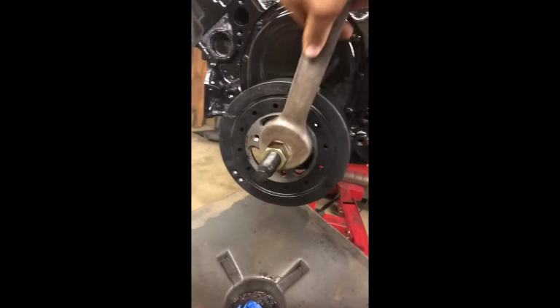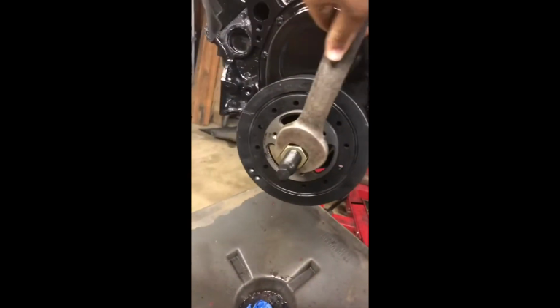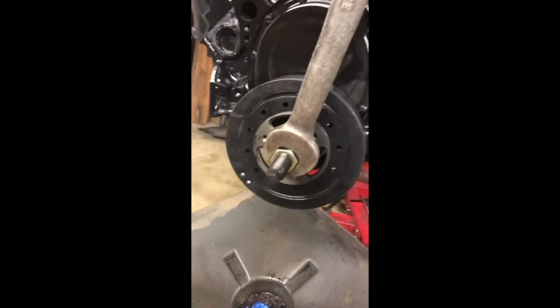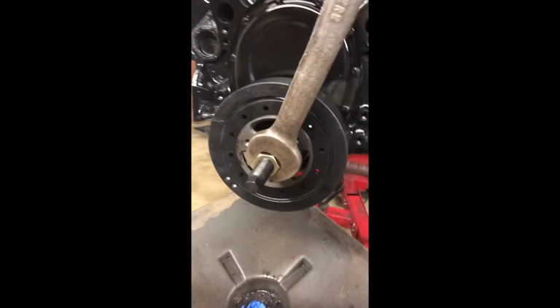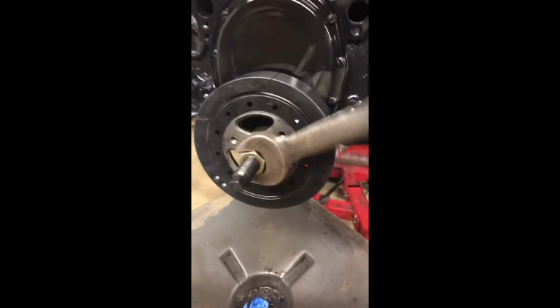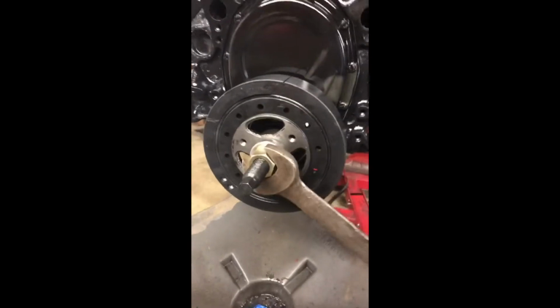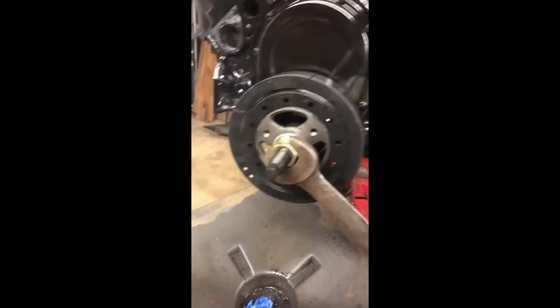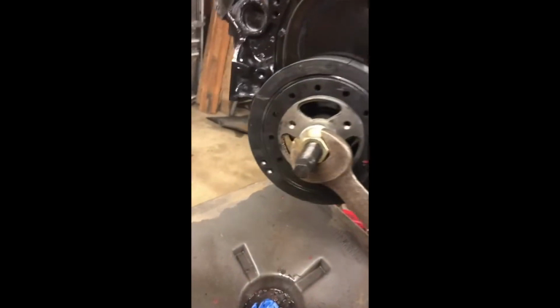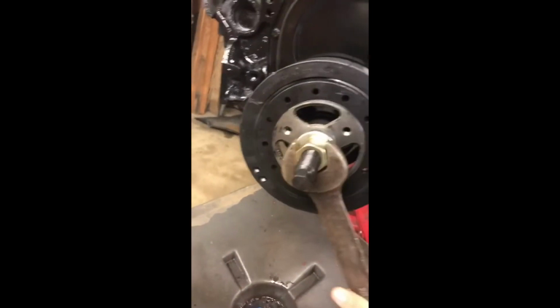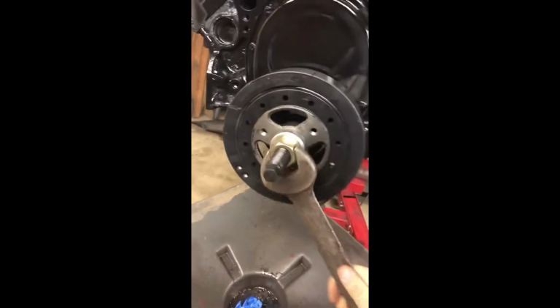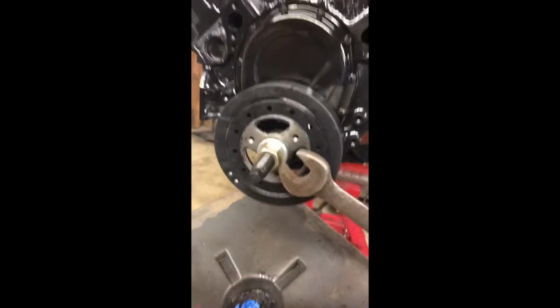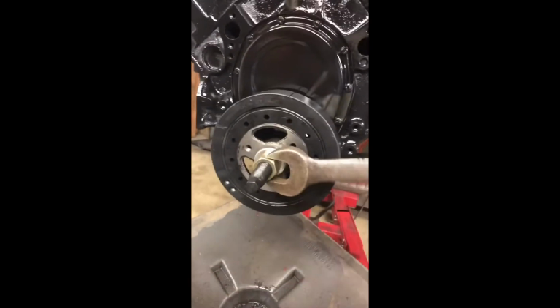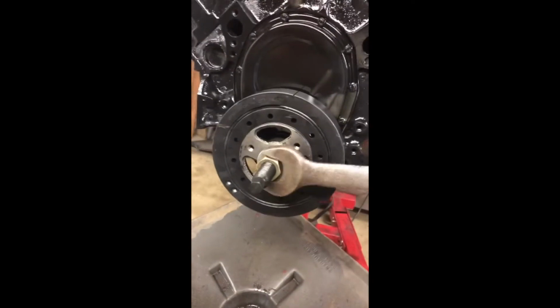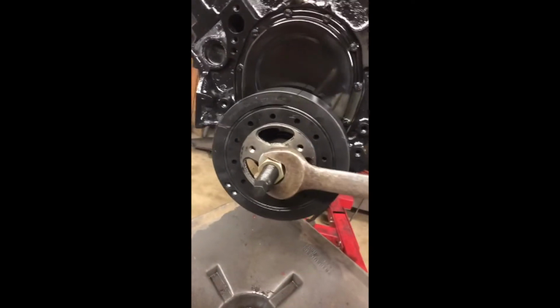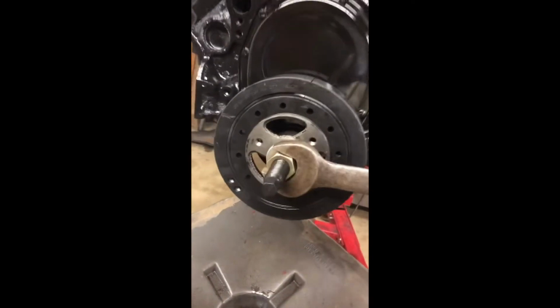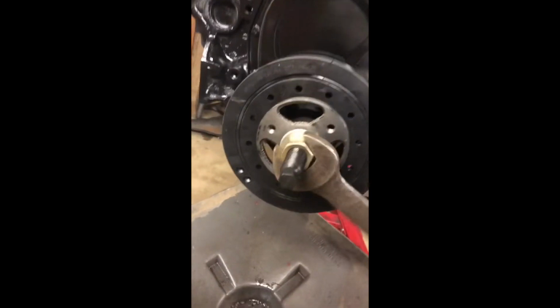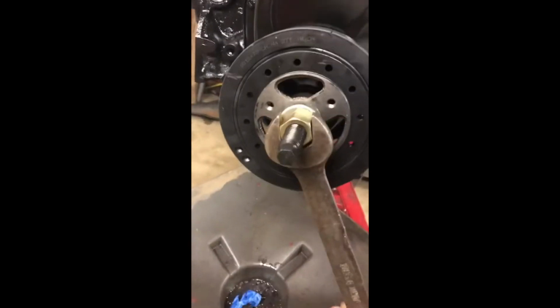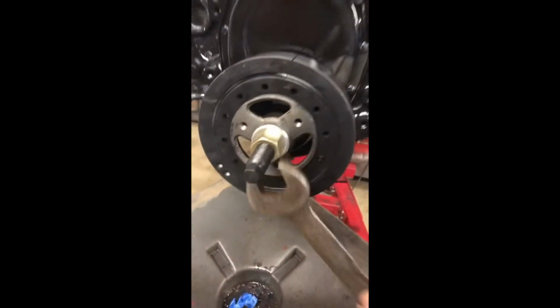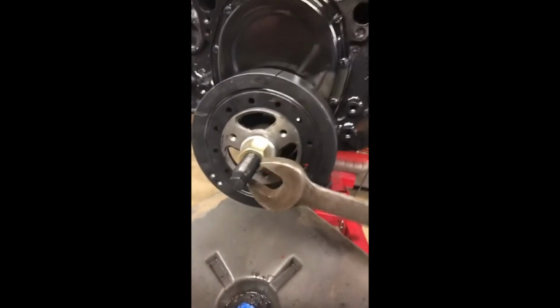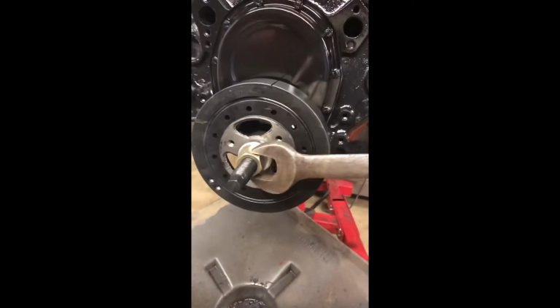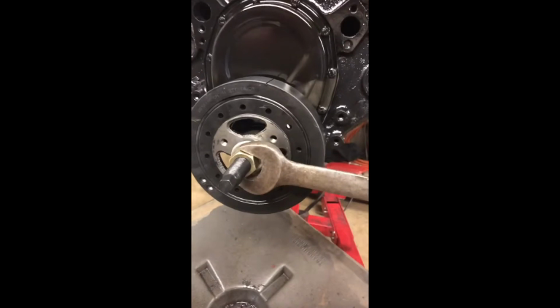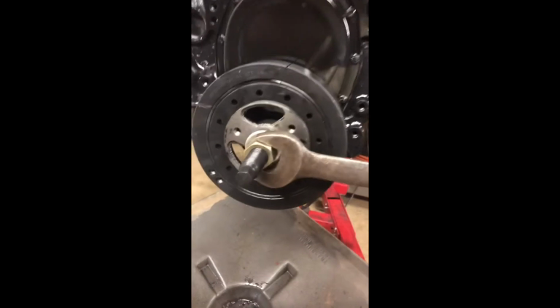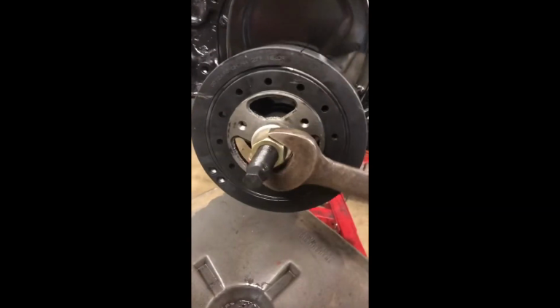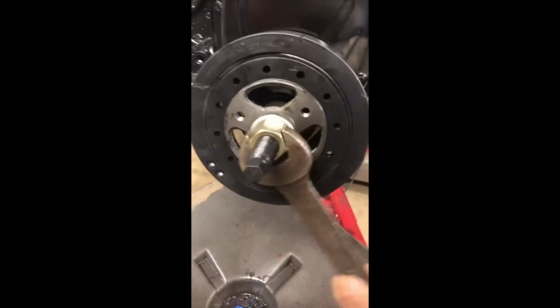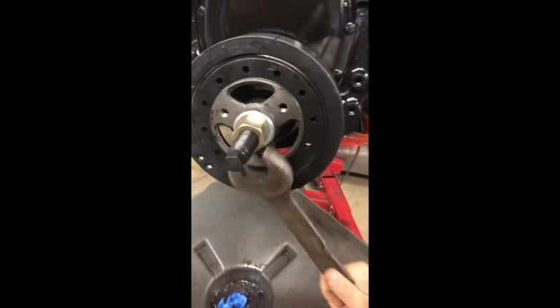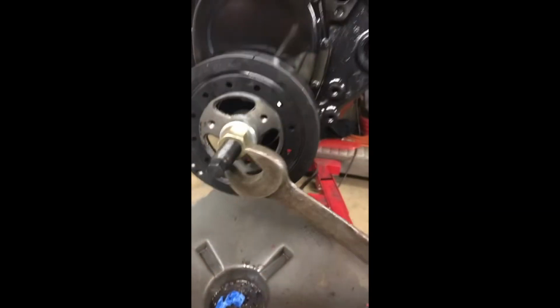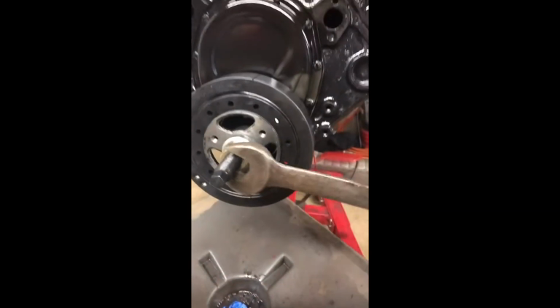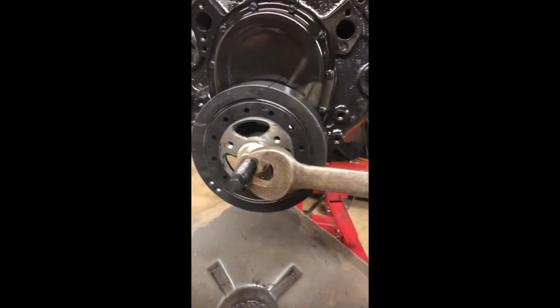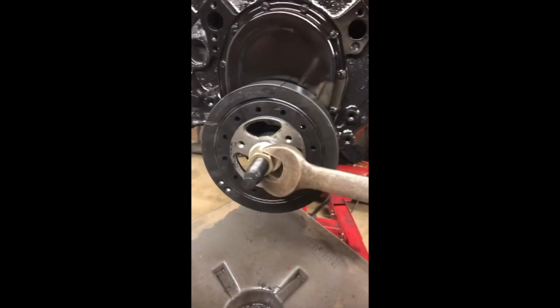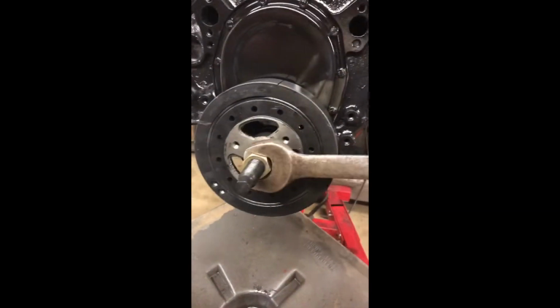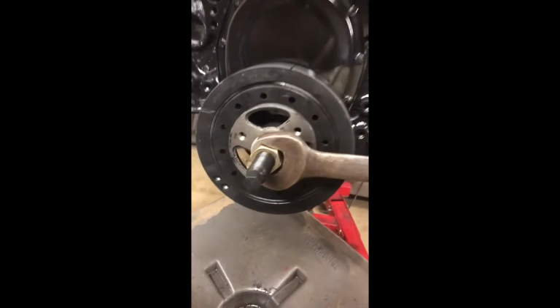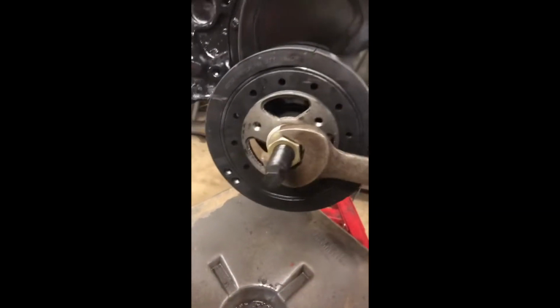At the end of the video I've got a picture of the part number I'm going to post, so y'all will know where you can order yours.